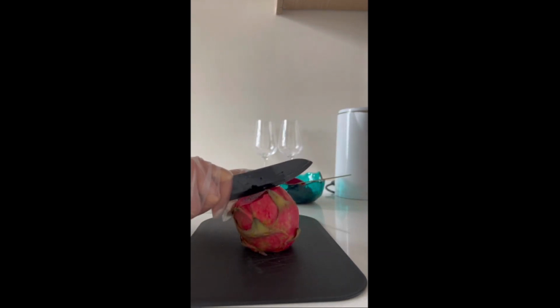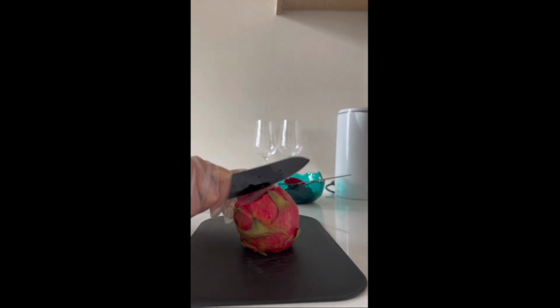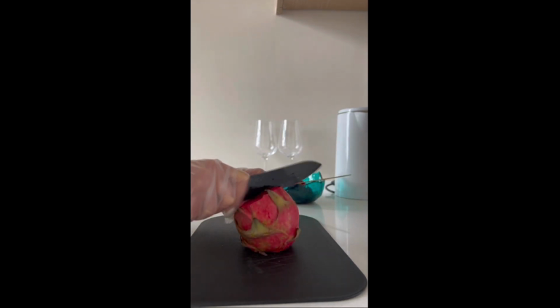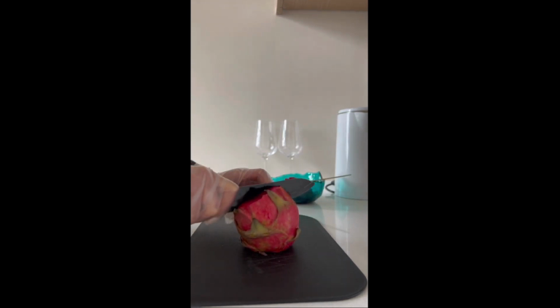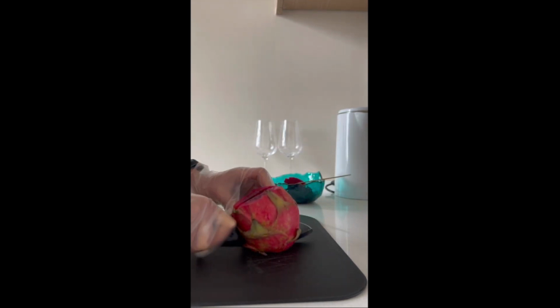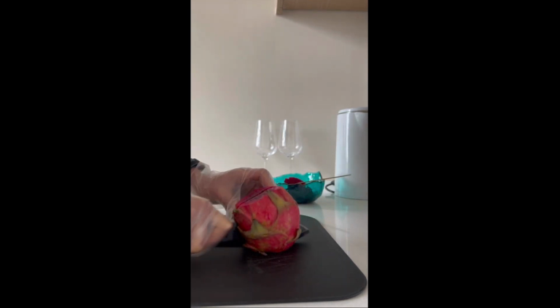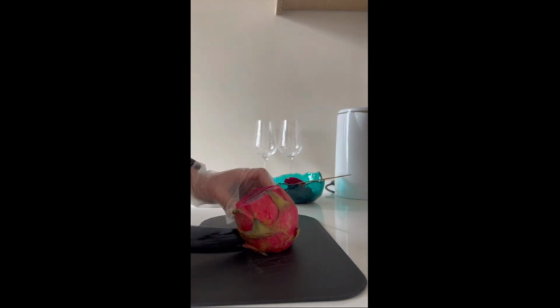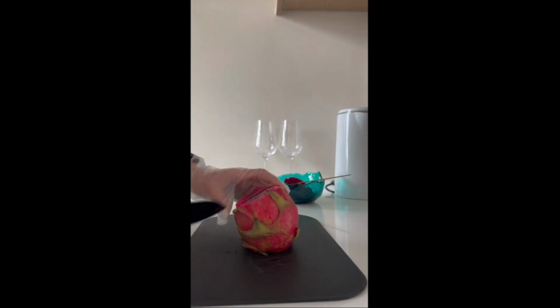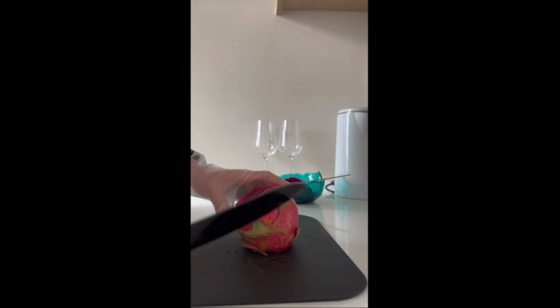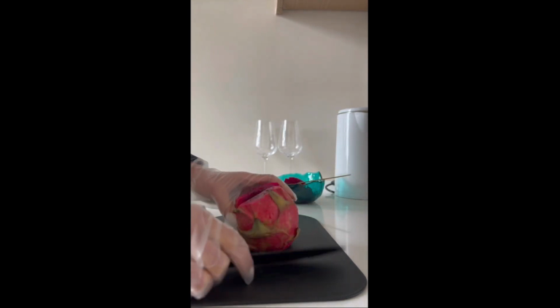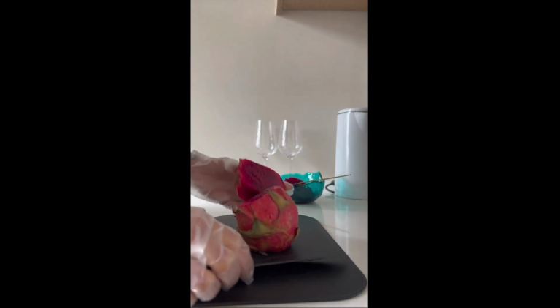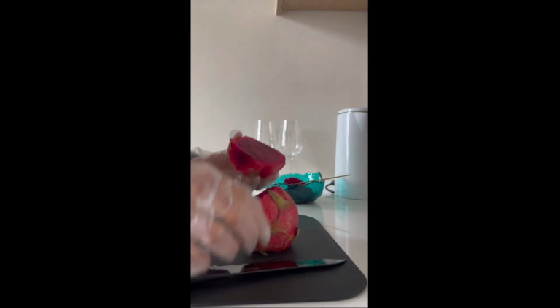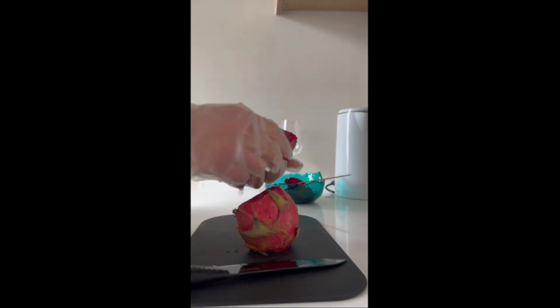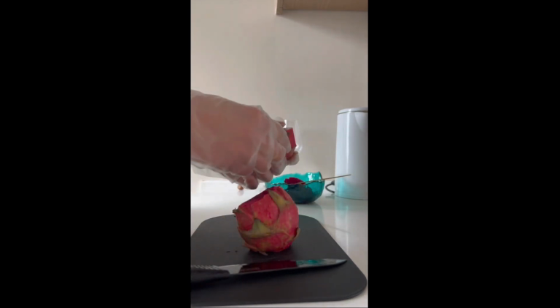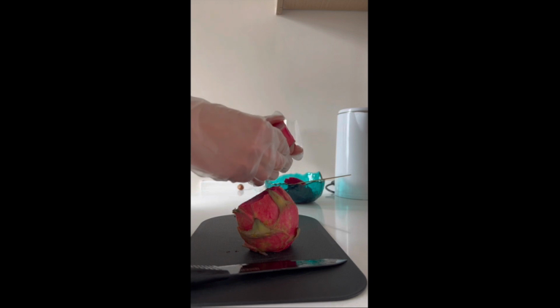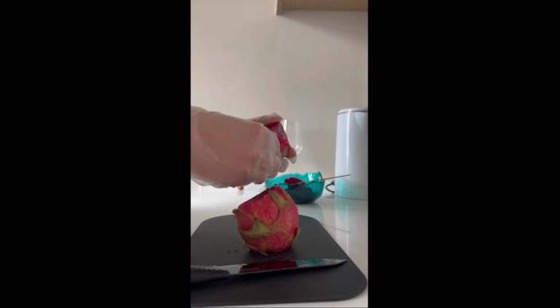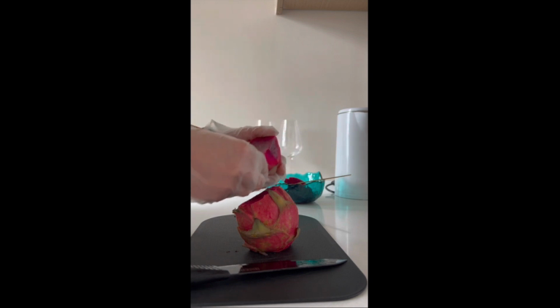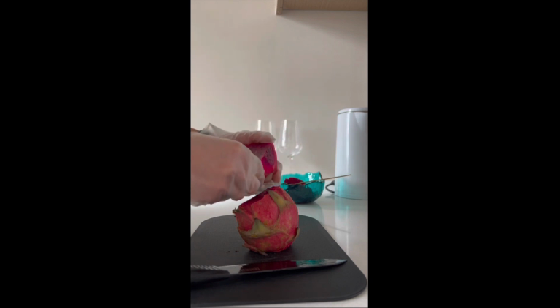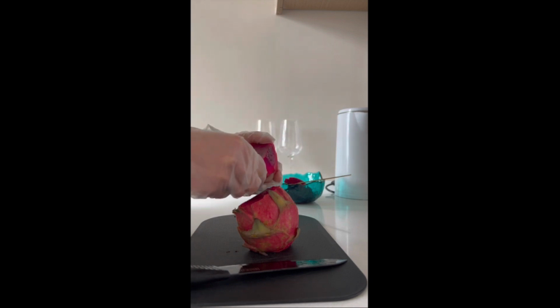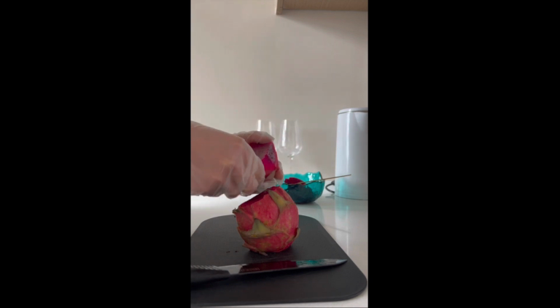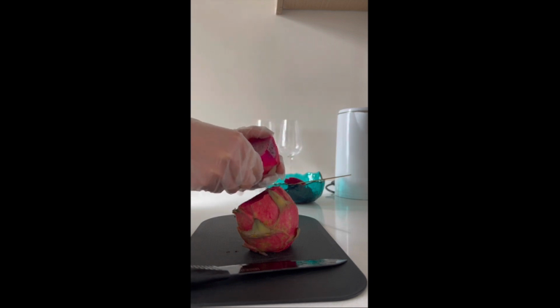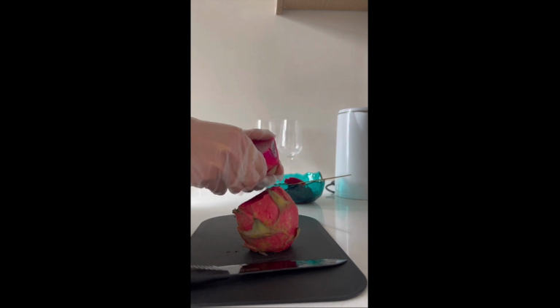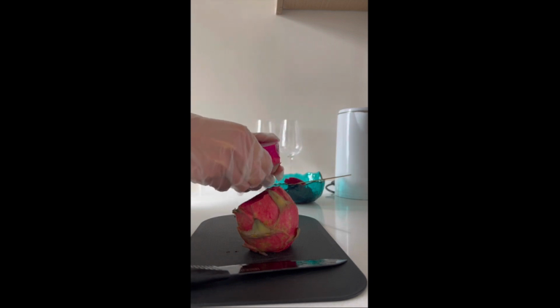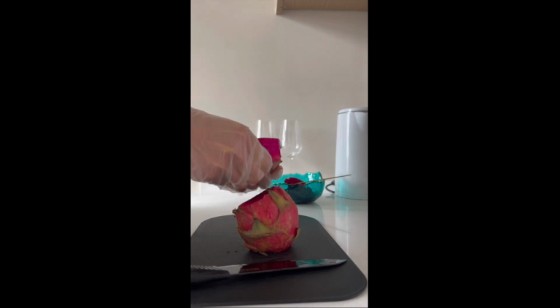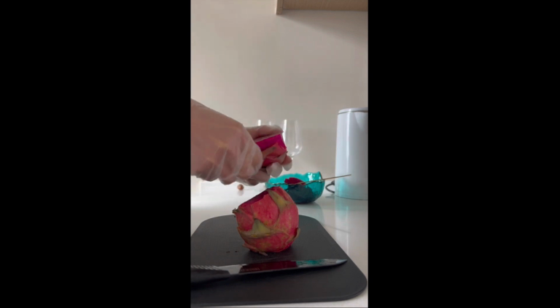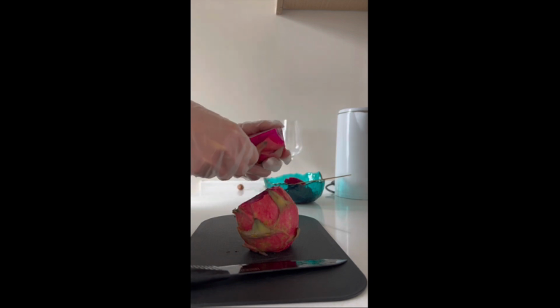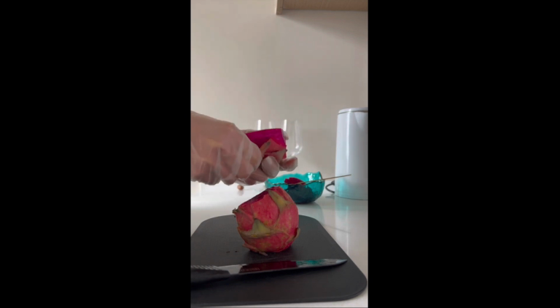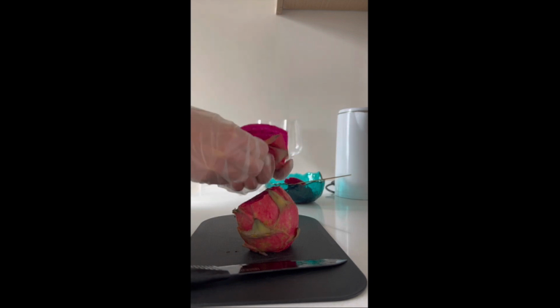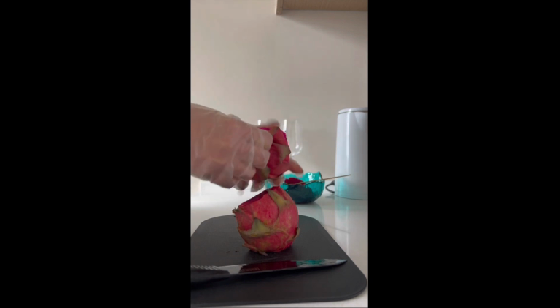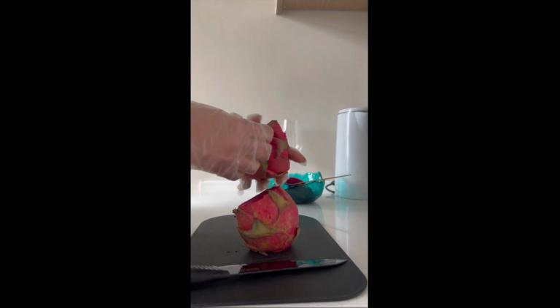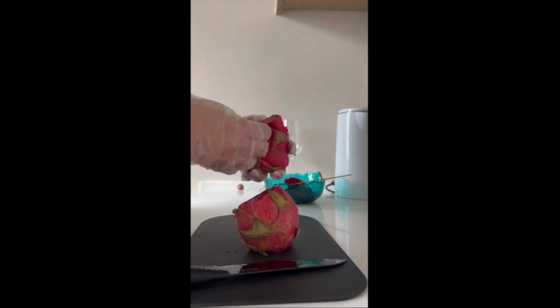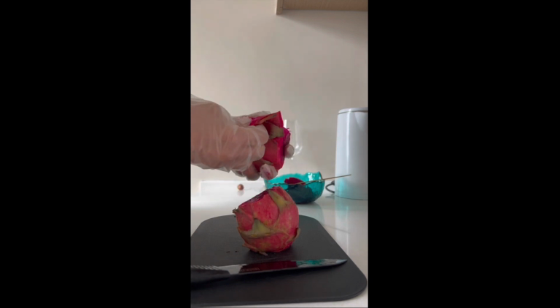And then you cut it in half. Some people don't like to cut it in half and like to keep it whole, but I think it's easier to peel it off this way.